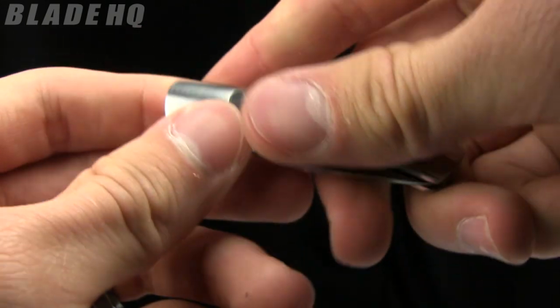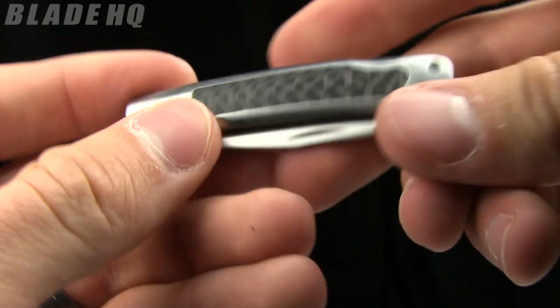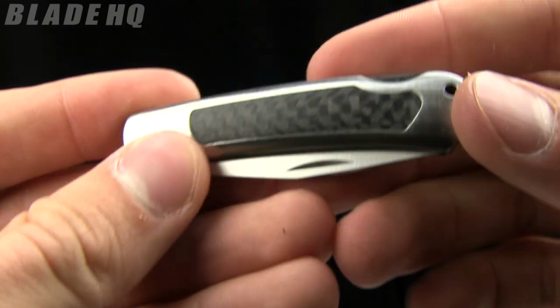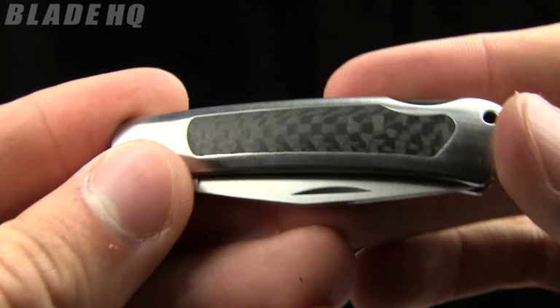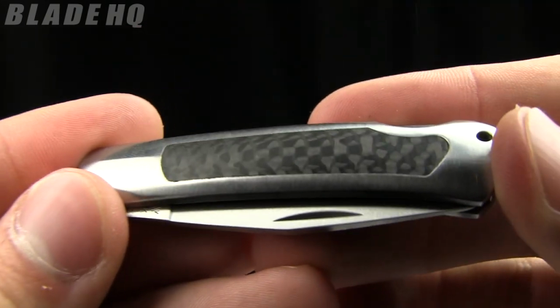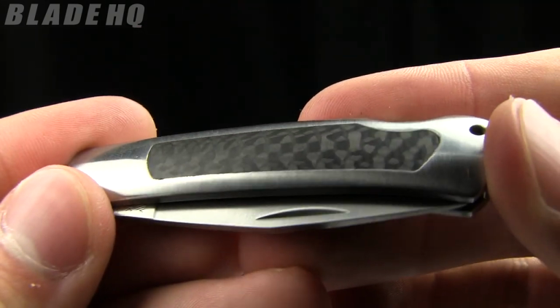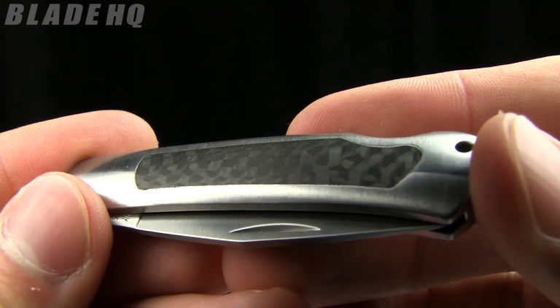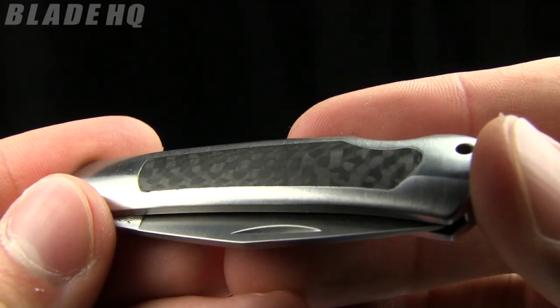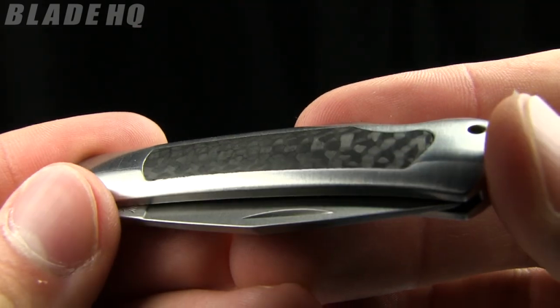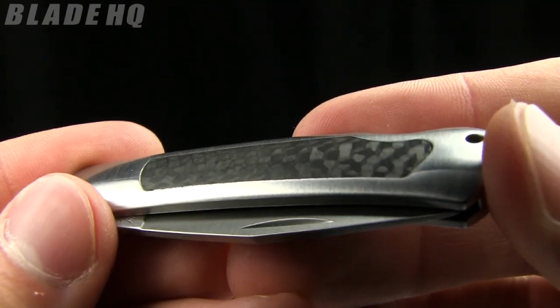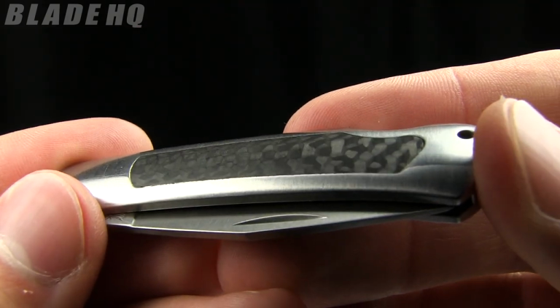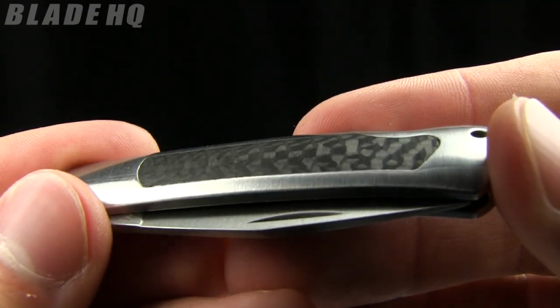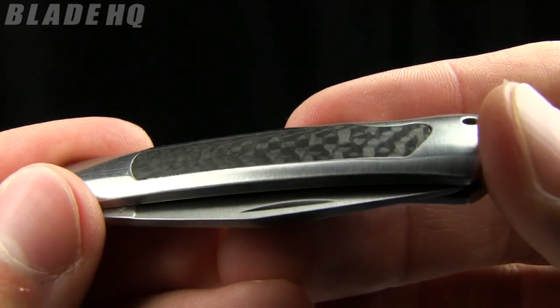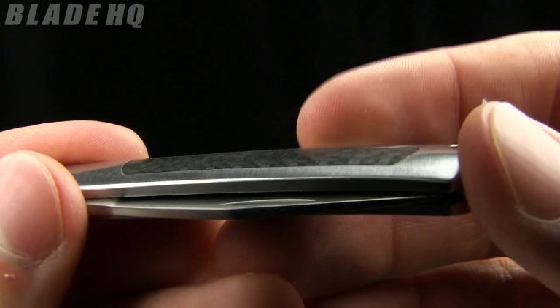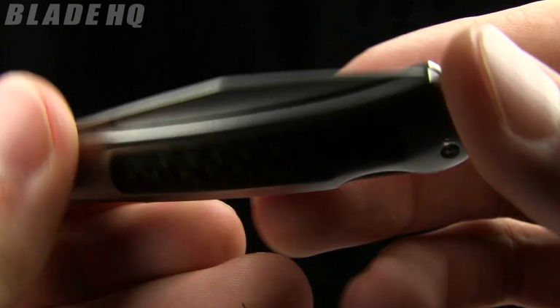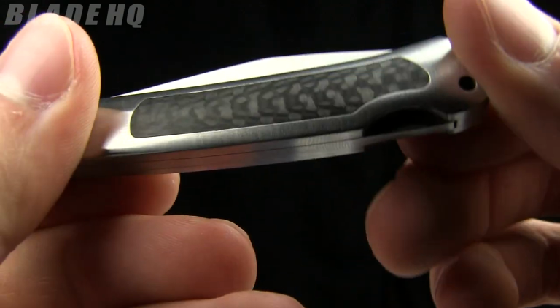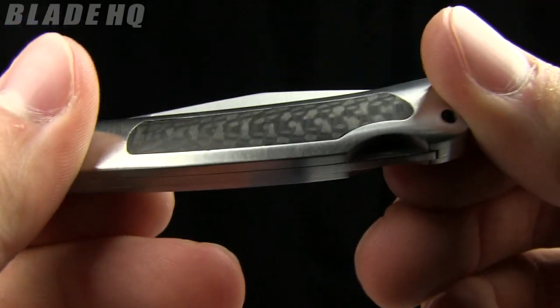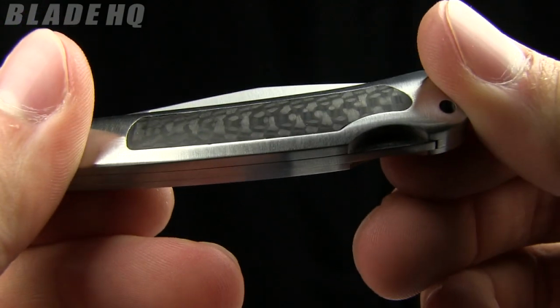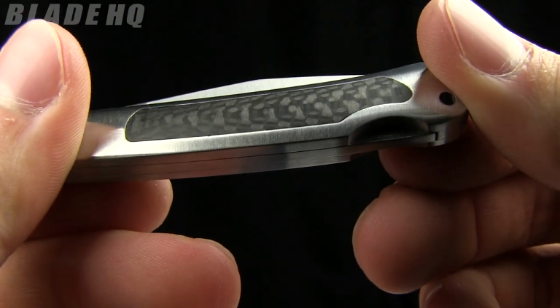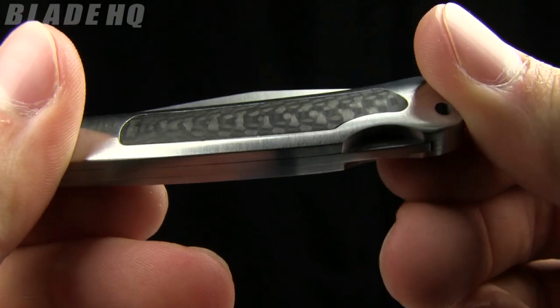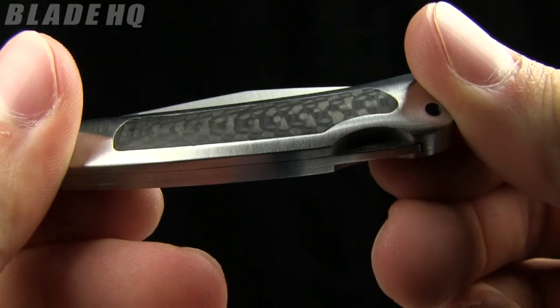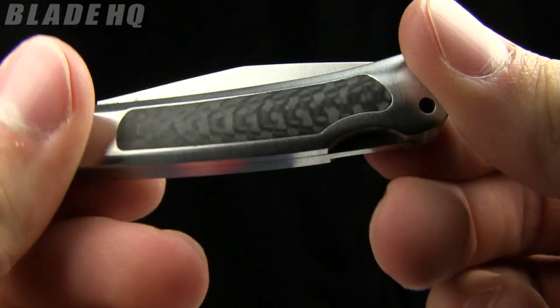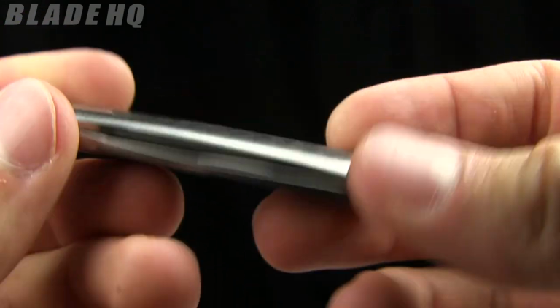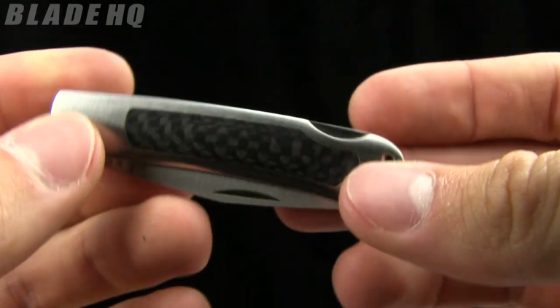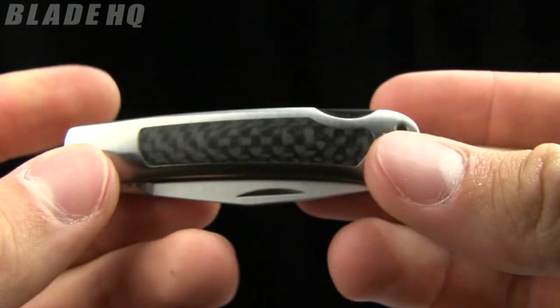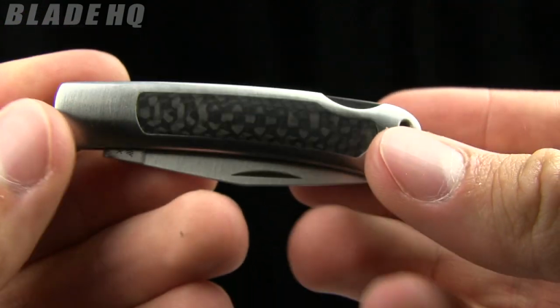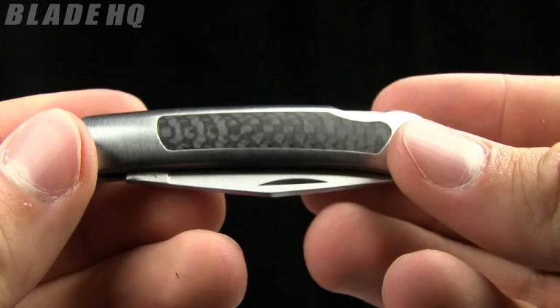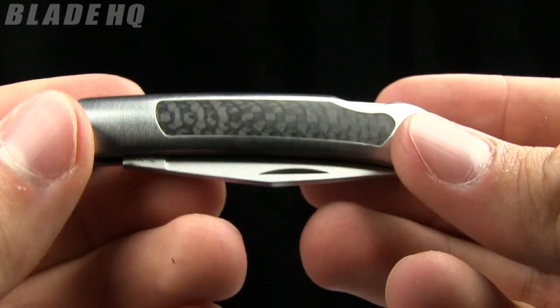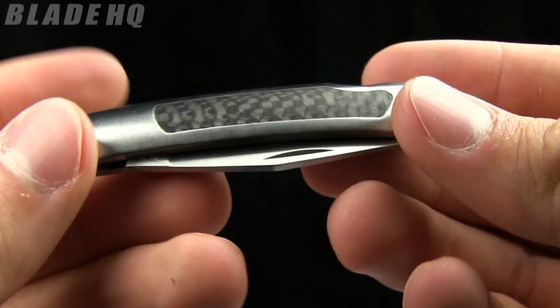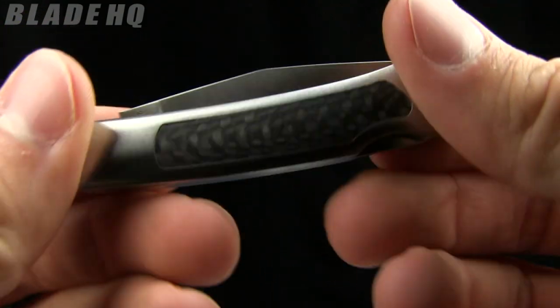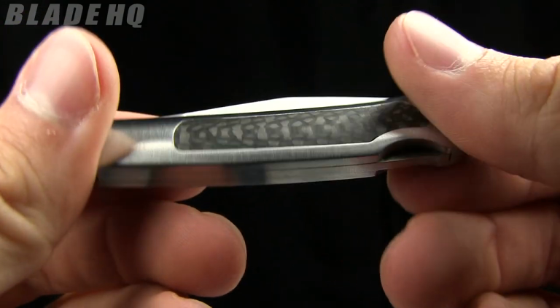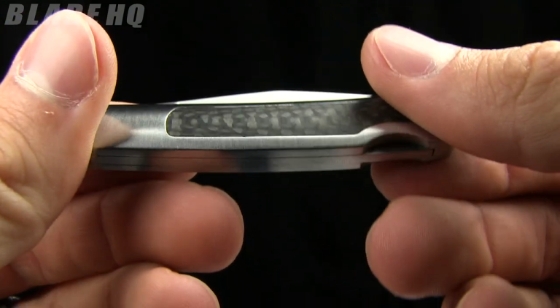My favorite part of this — carbon fiber inserts. Check that out. Nice little carbon fiber inserts. This is a great little gentleman's folder on a budget.